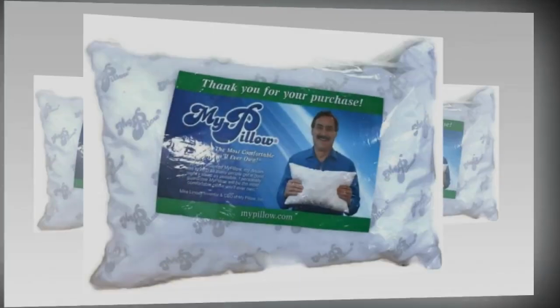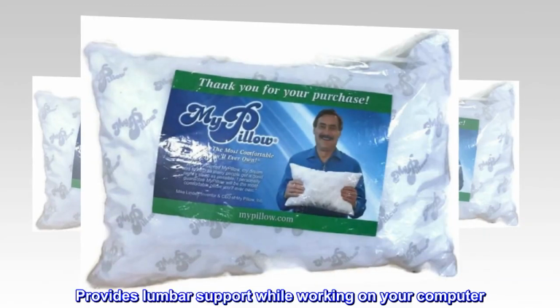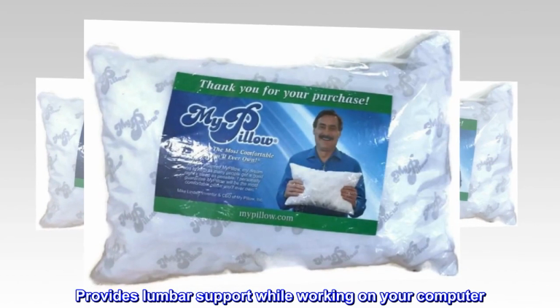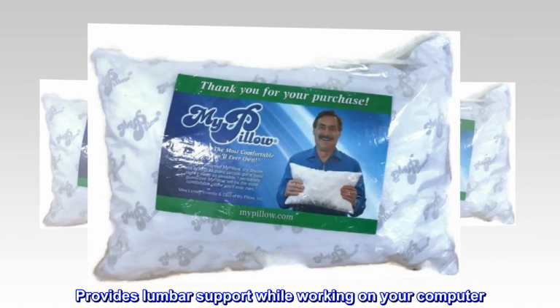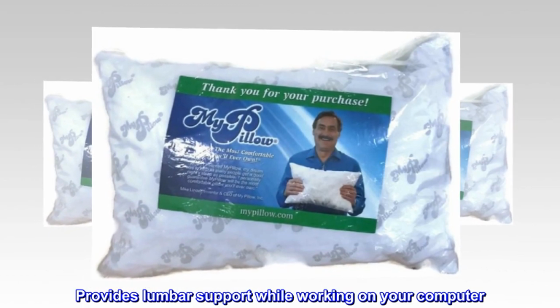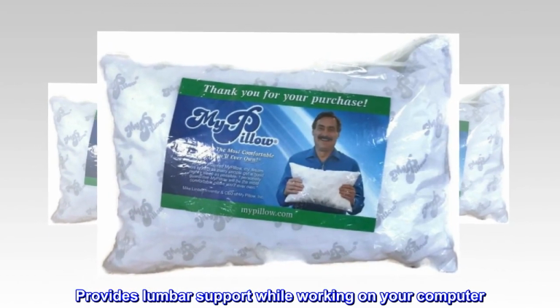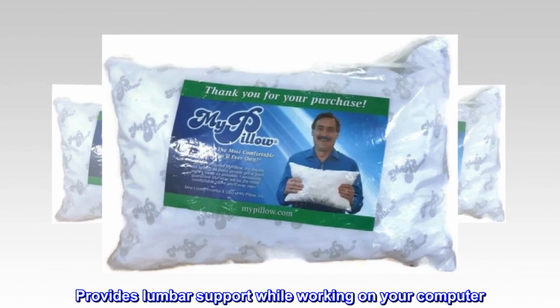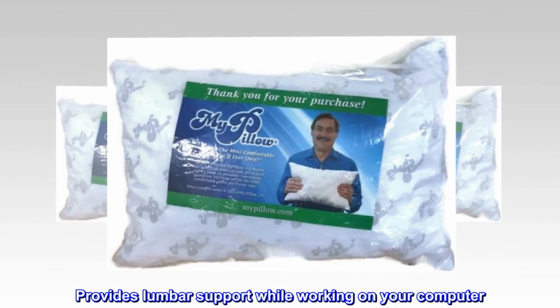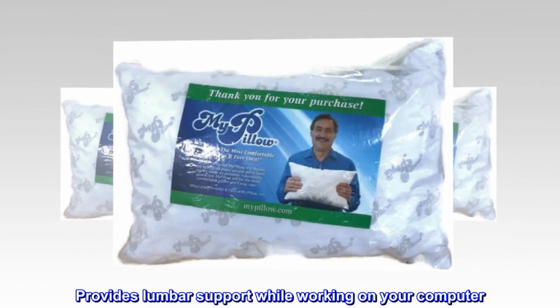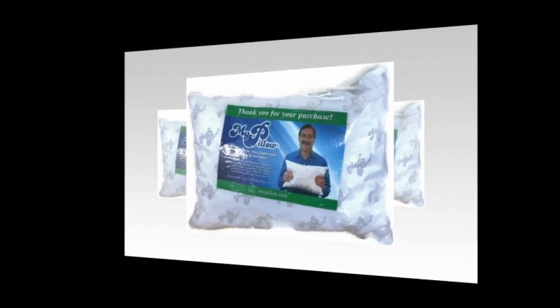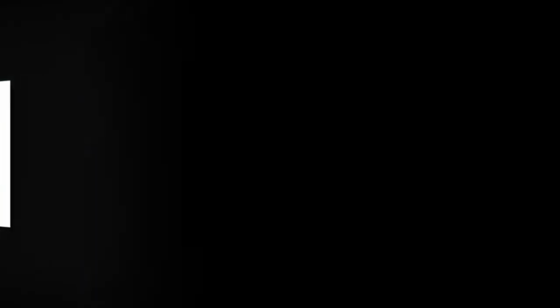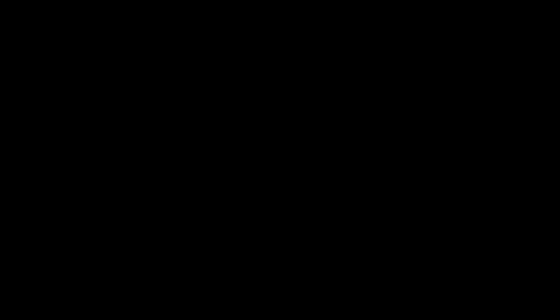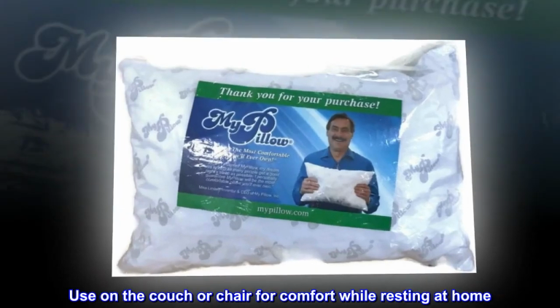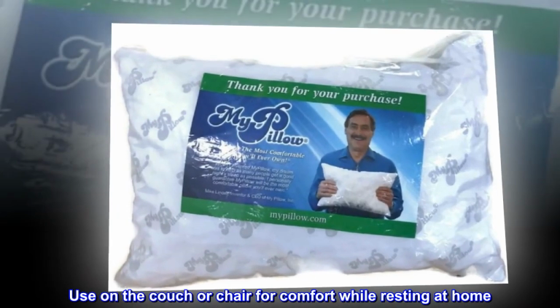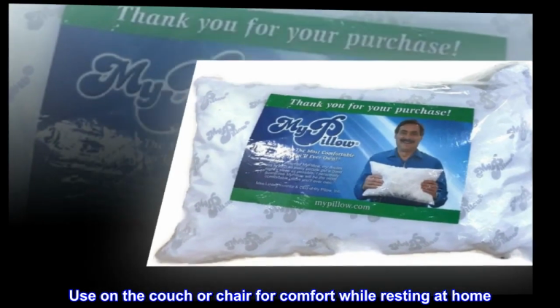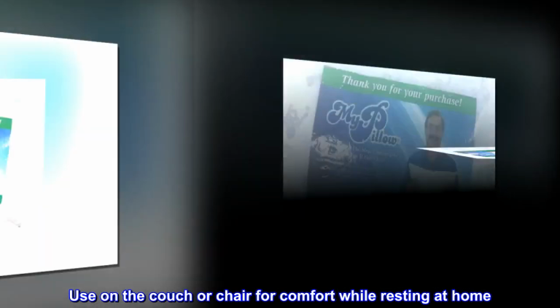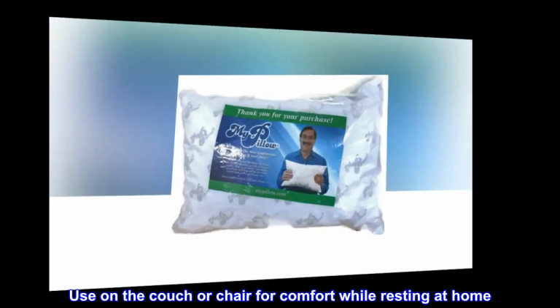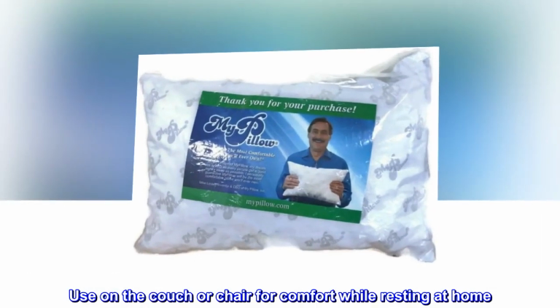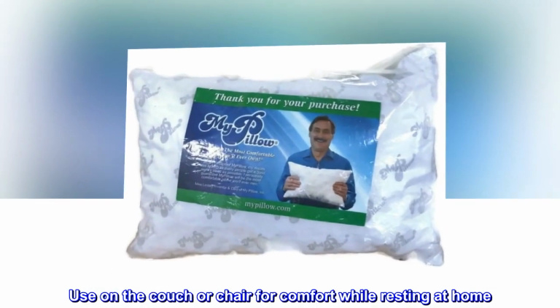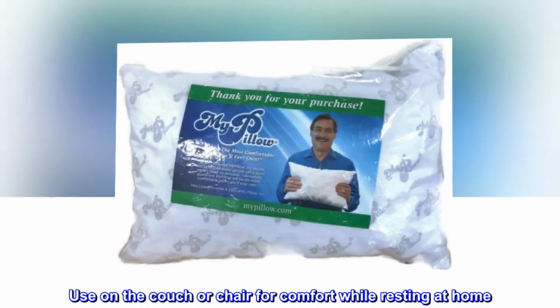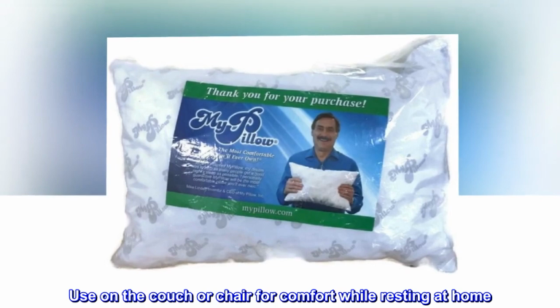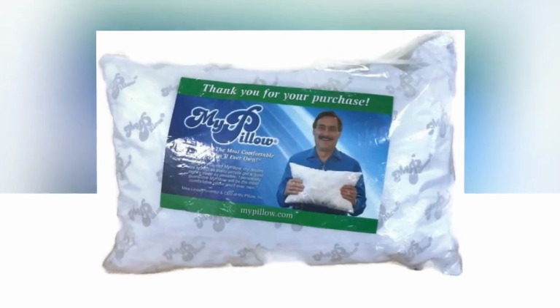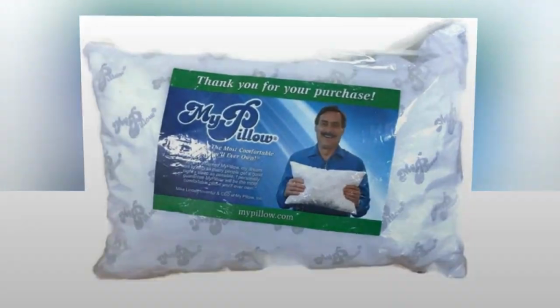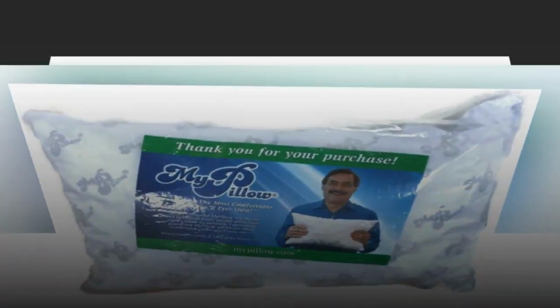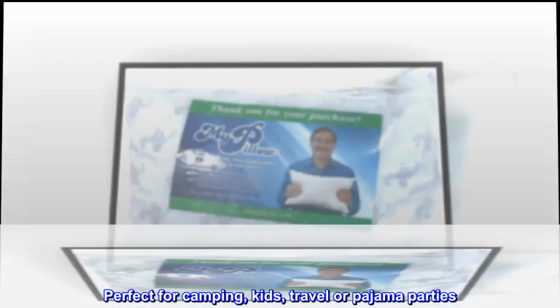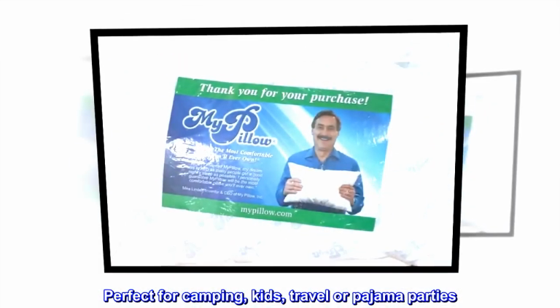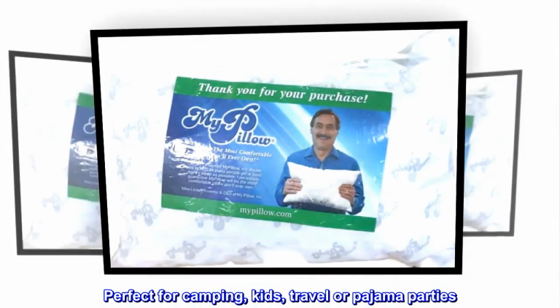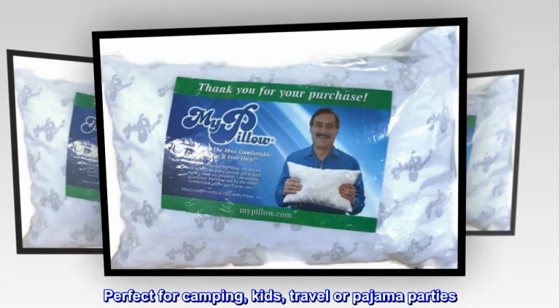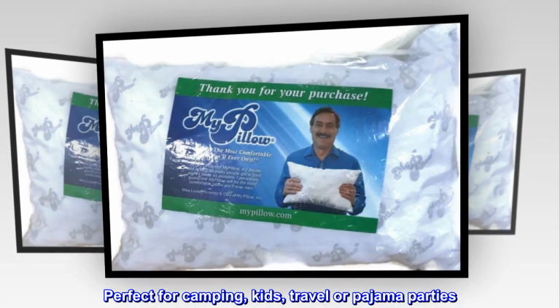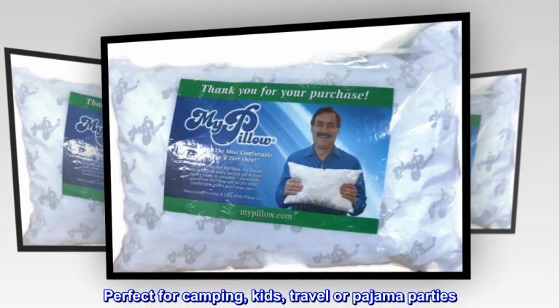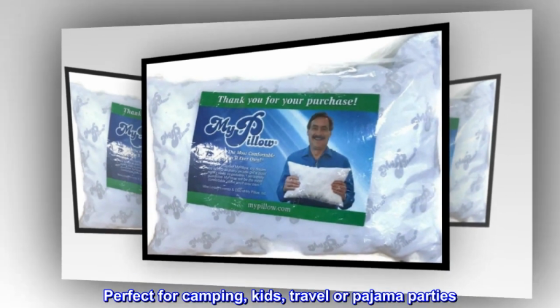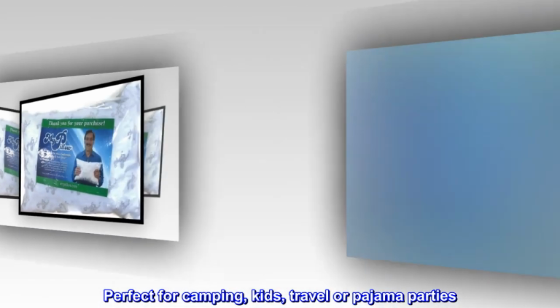Provides lumbar support while working on your computer. Use on the couch or chair for comfort while resting at home. Perfect for camping, kids, travel, or pajama parties.